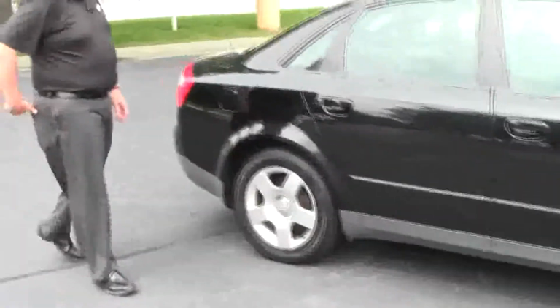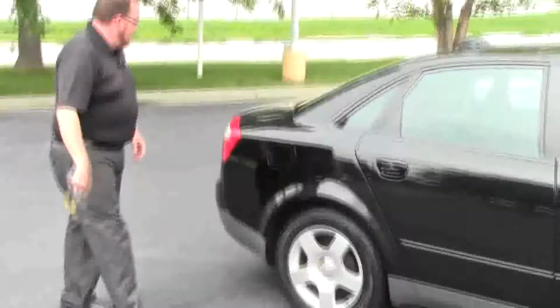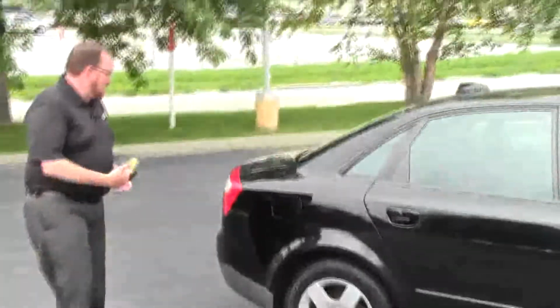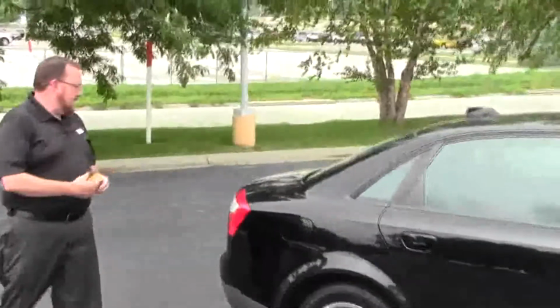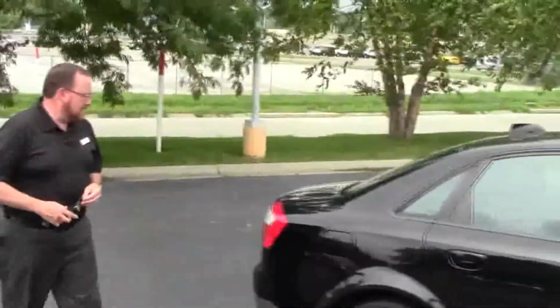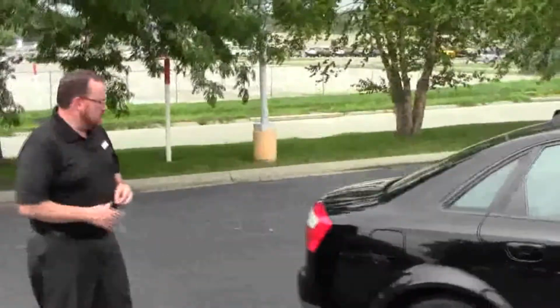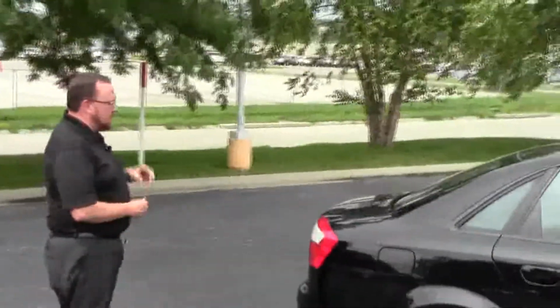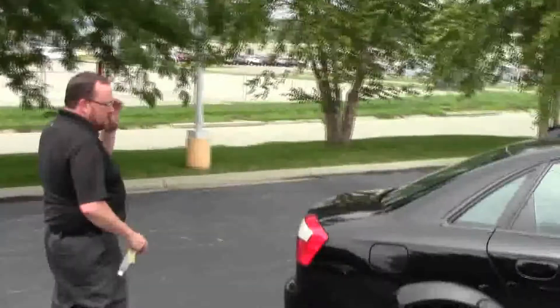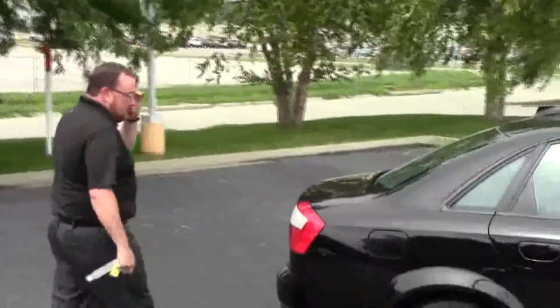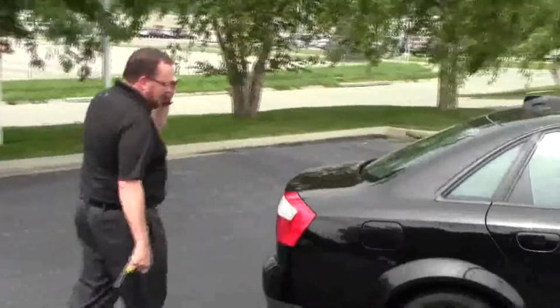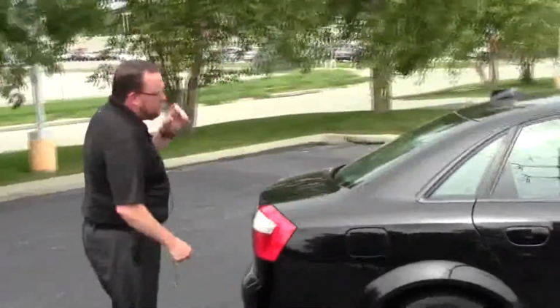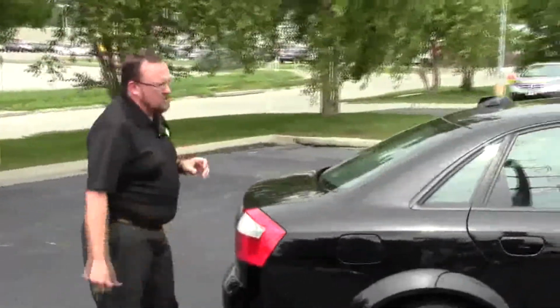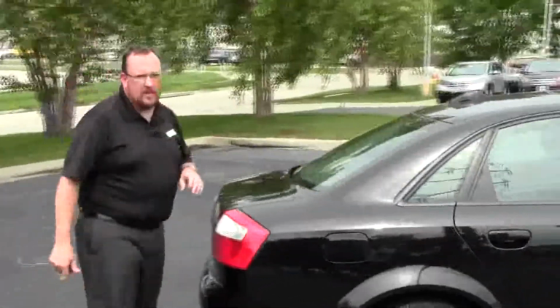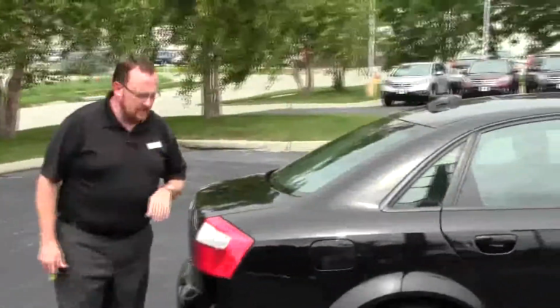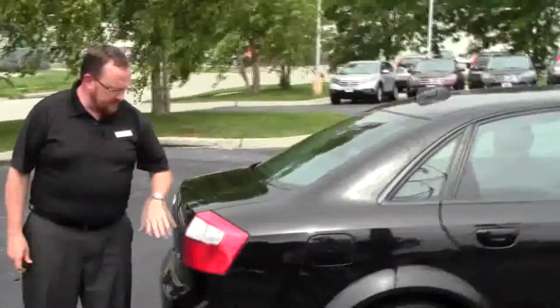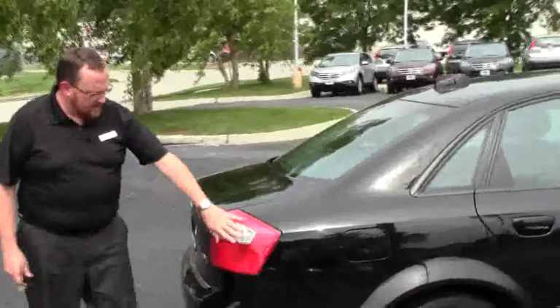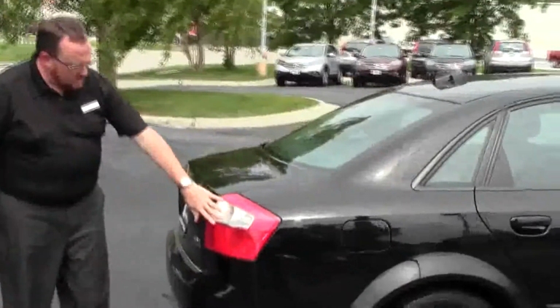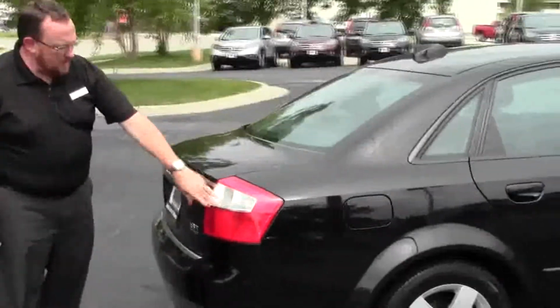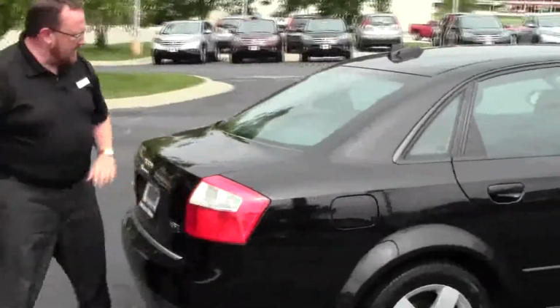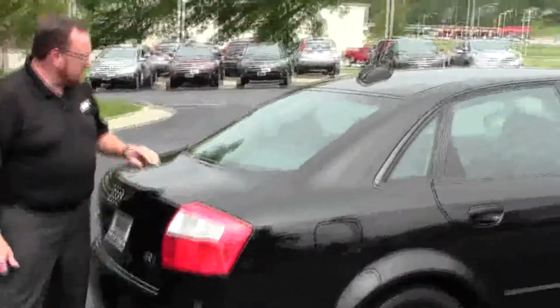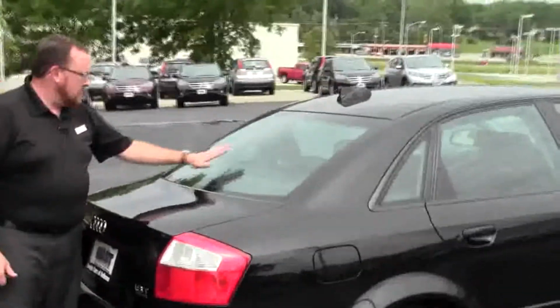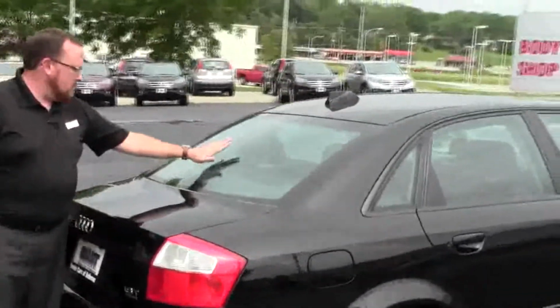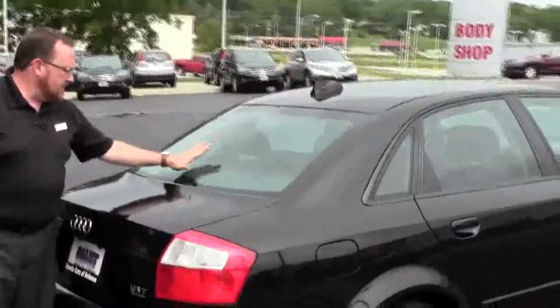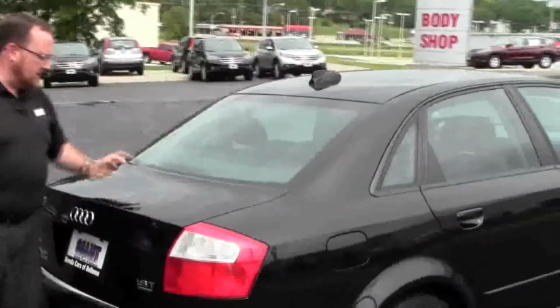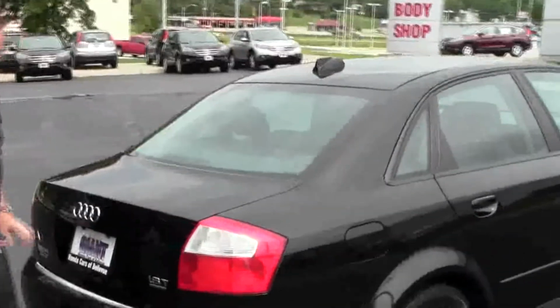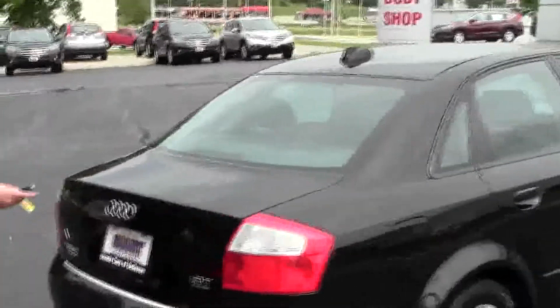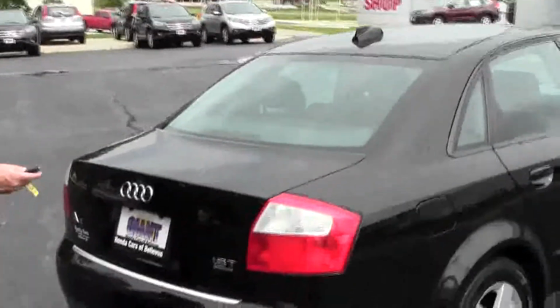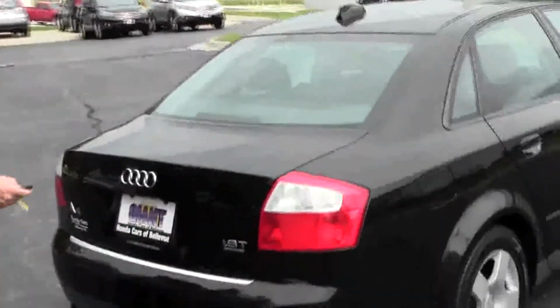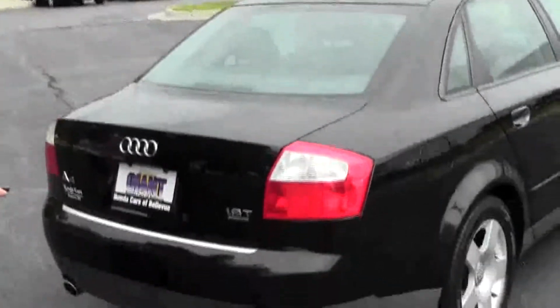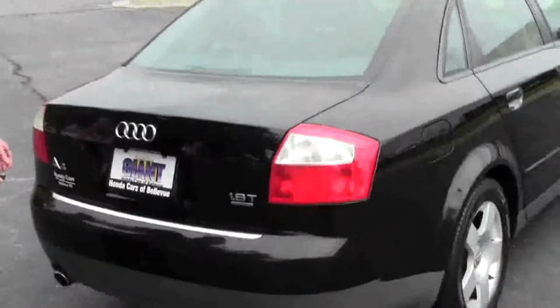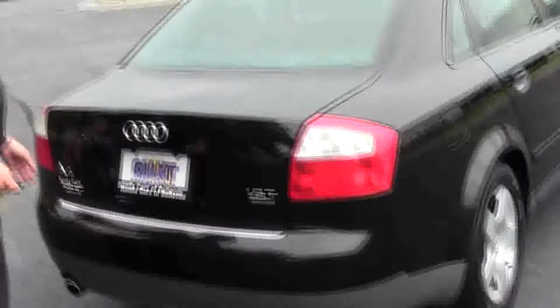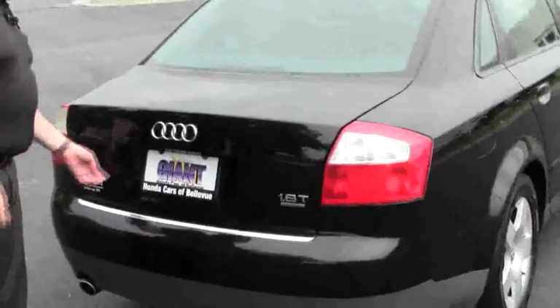This car has passed a mechanical inspection but is being sold as-is because it's over 100,000 miles. It has wrap-around tail lights, rear window defrost and high mount brake light, and remote access to the trunk.